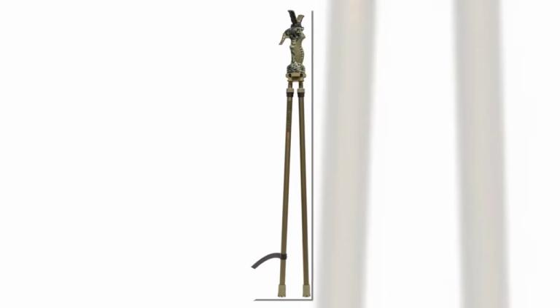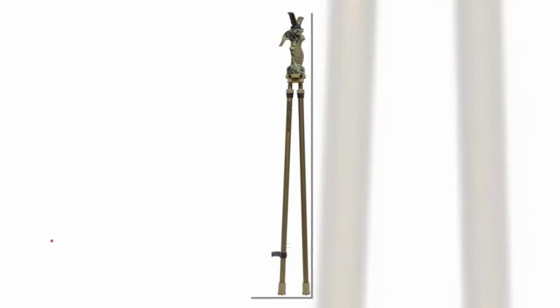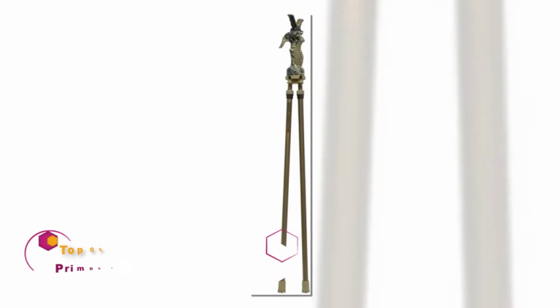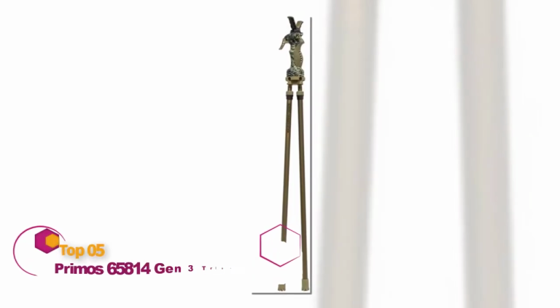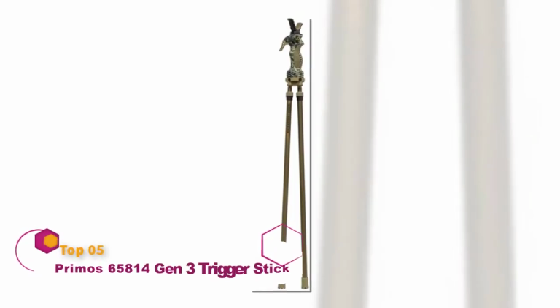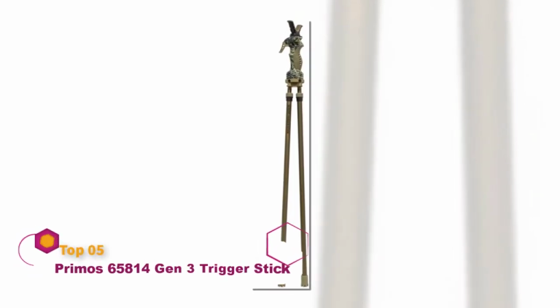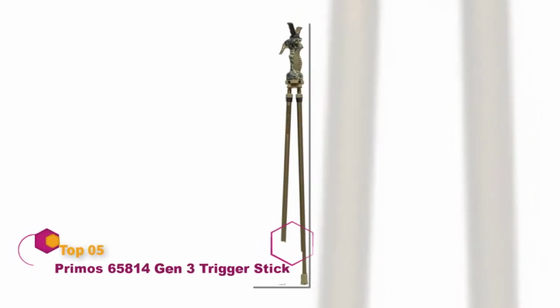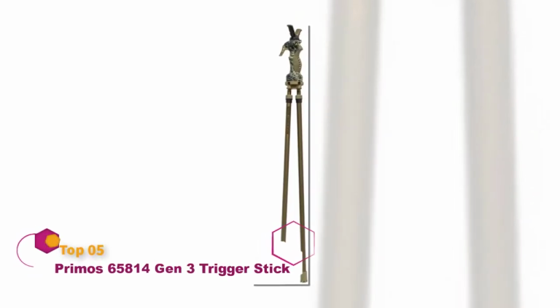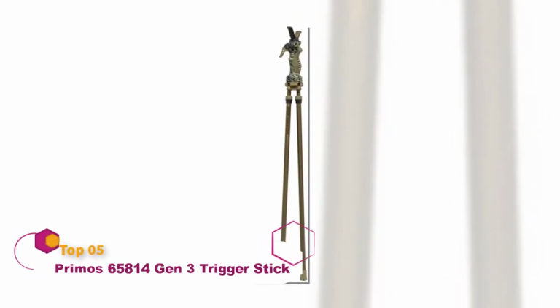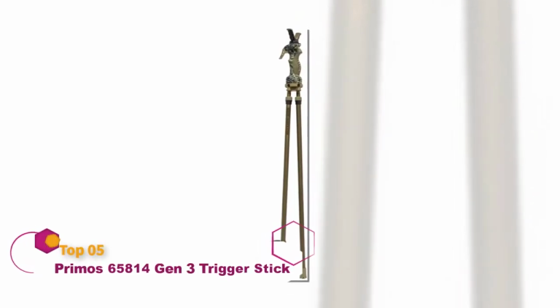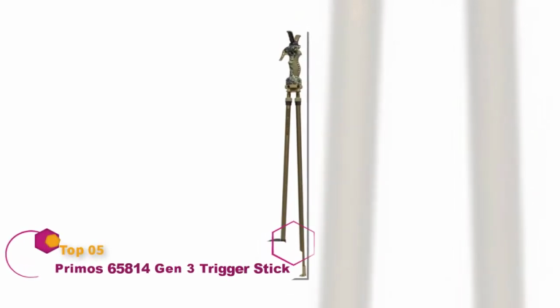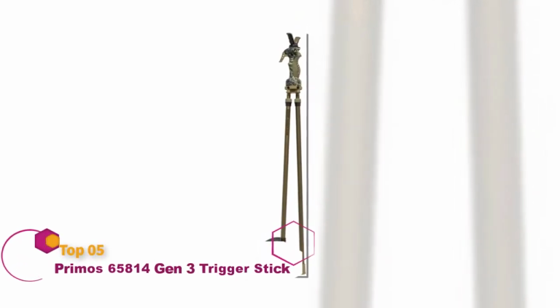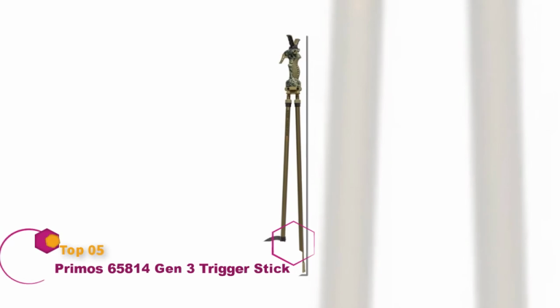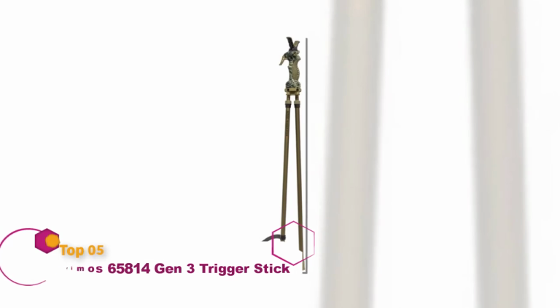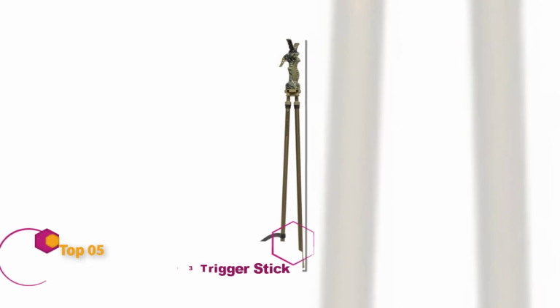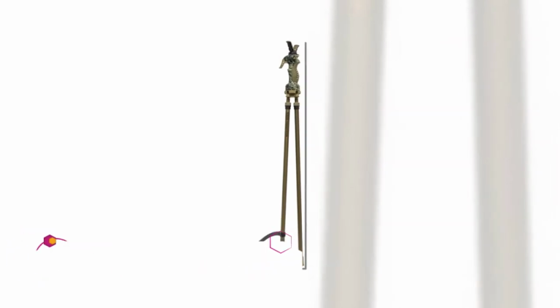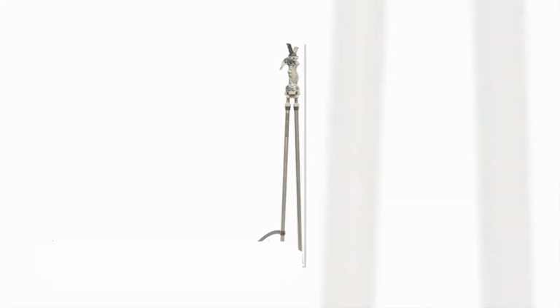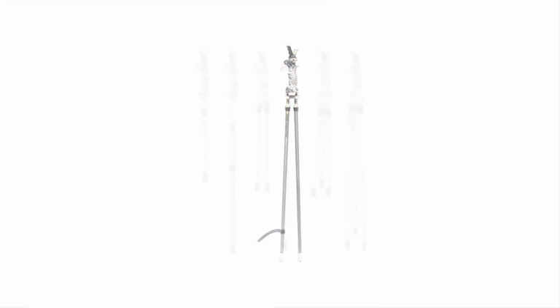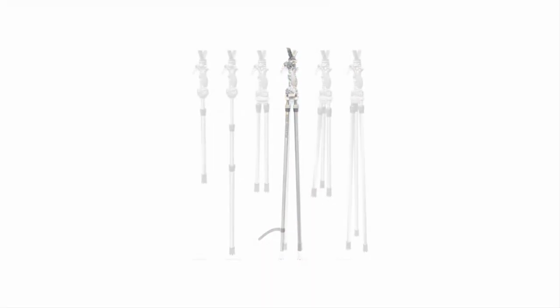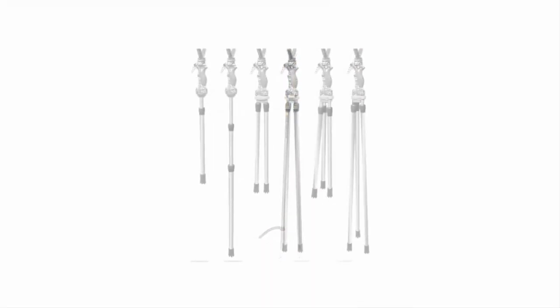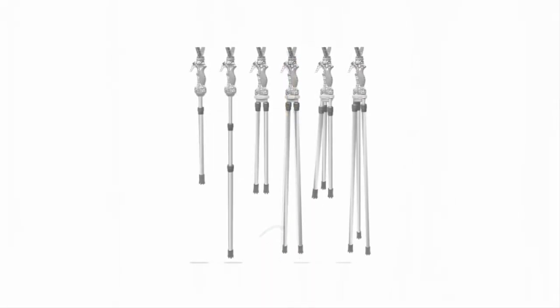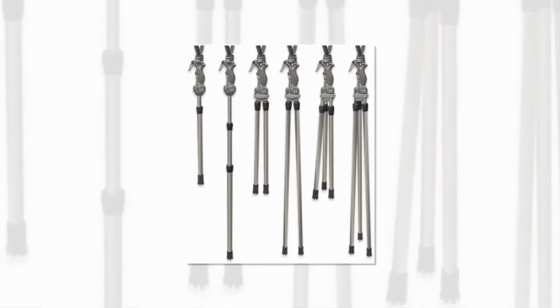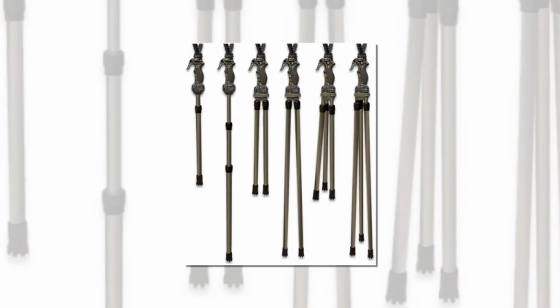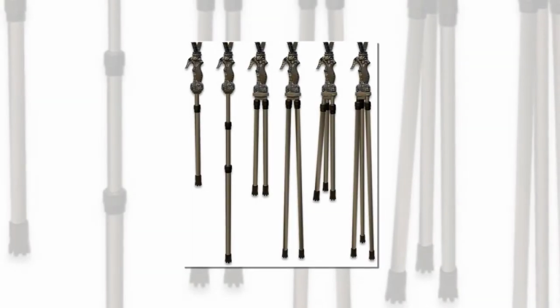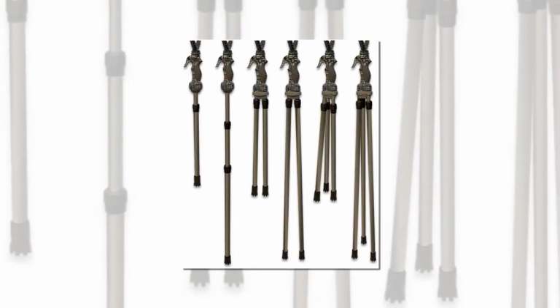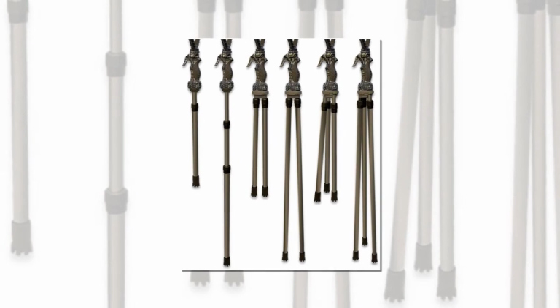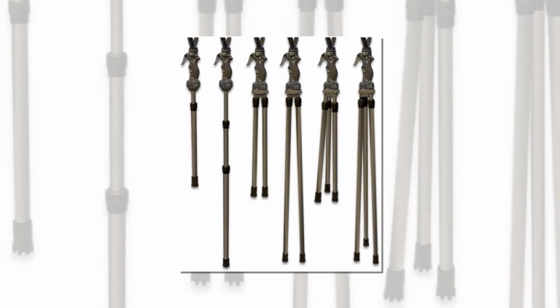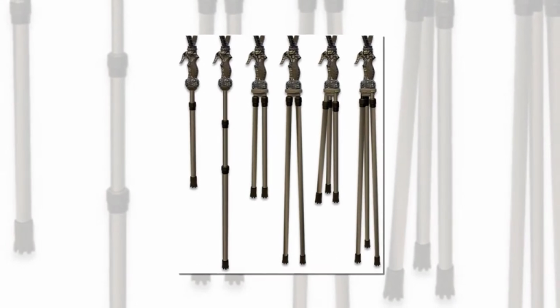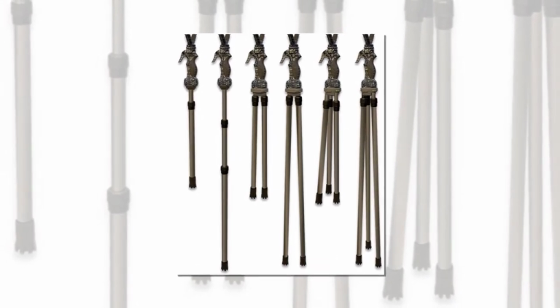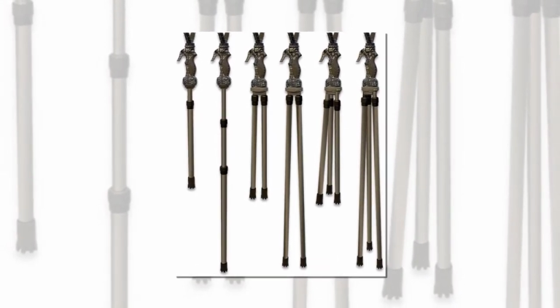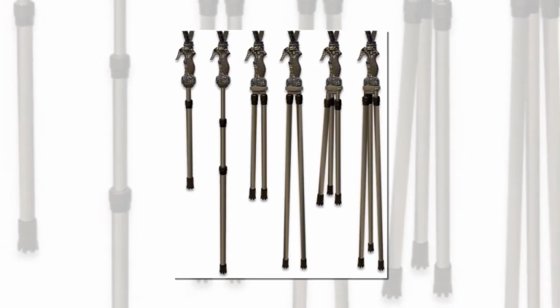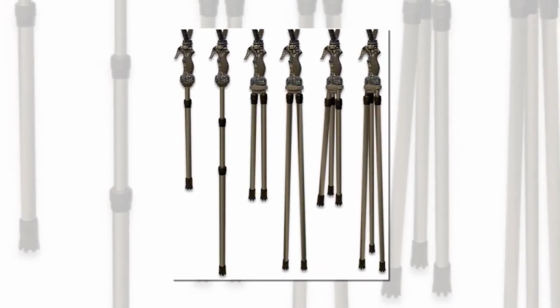Like every Trigger Stick, the Primos Trigger Stick Gen 3 adjusts to your desired height with just one hand and the pull of a trigger. The quick-detach yoke system with integrated lock makes it easier than ever to switch from gun to optics and back again.